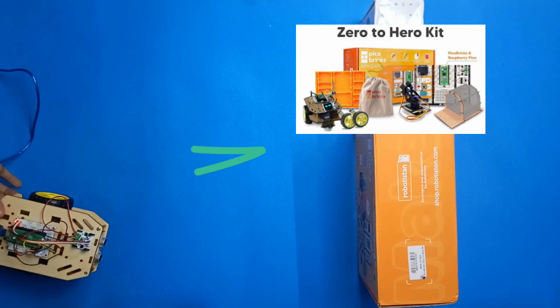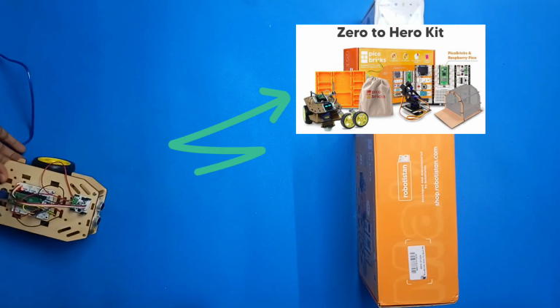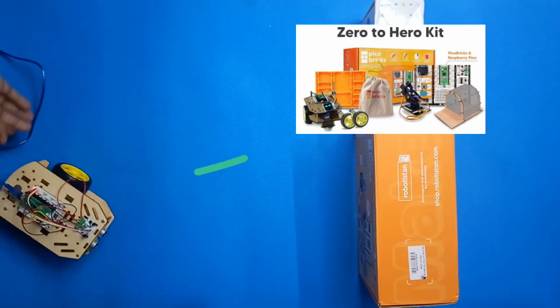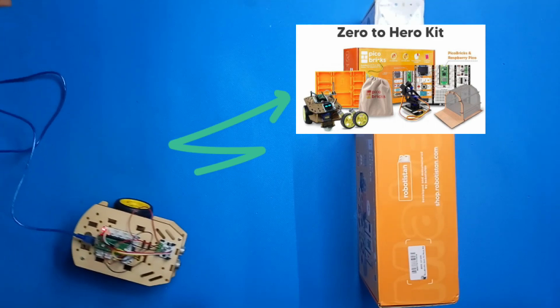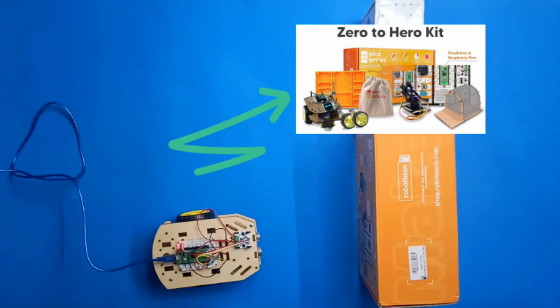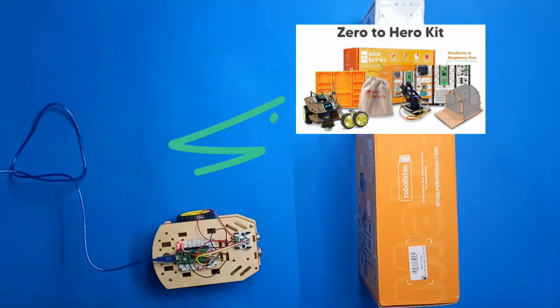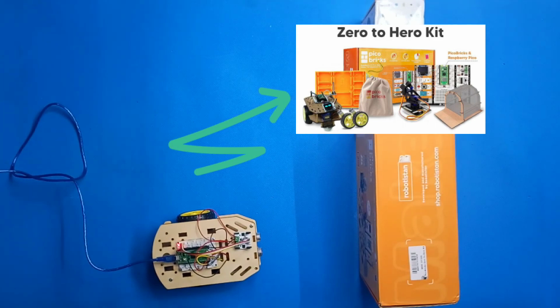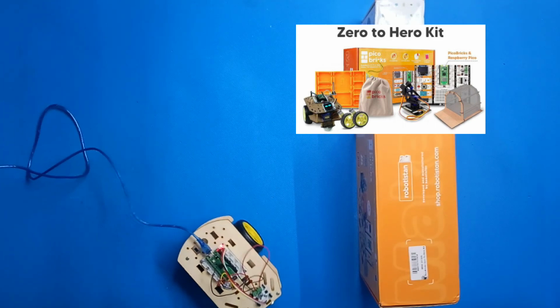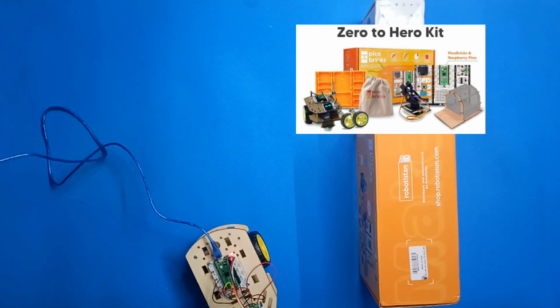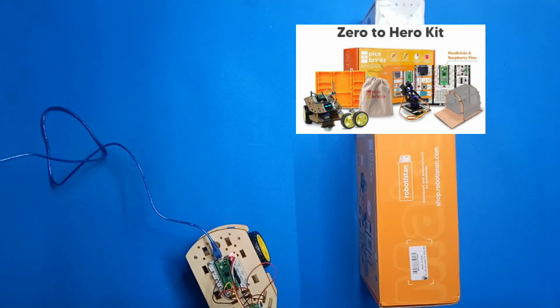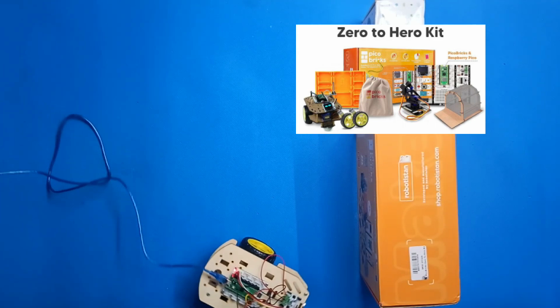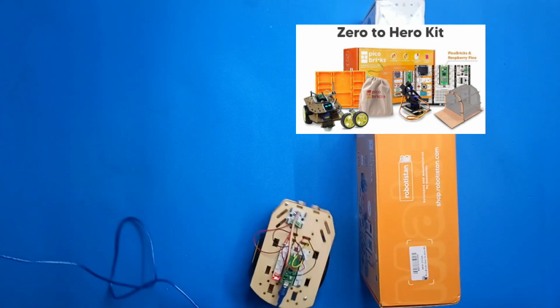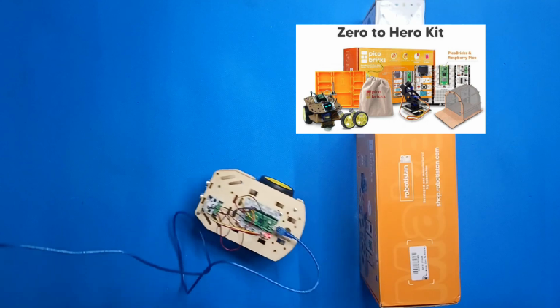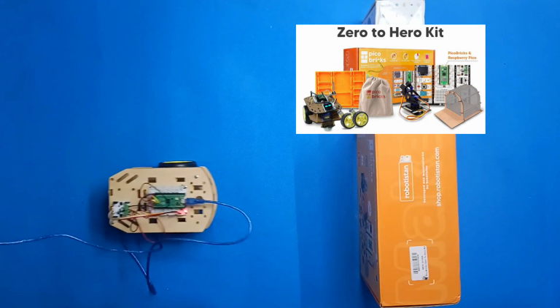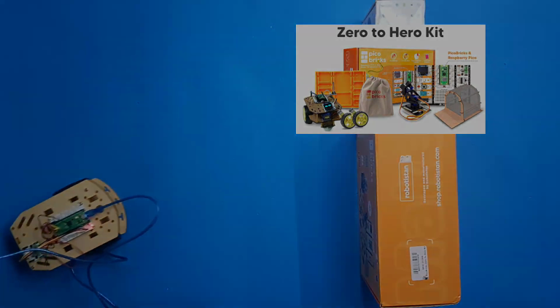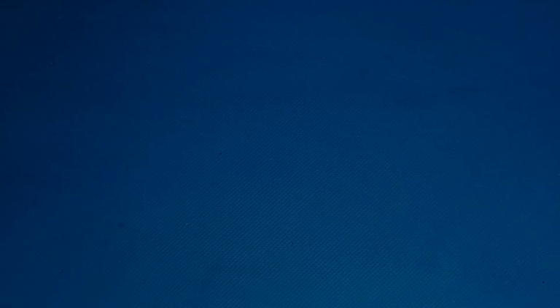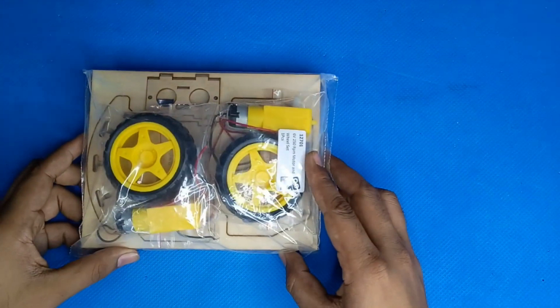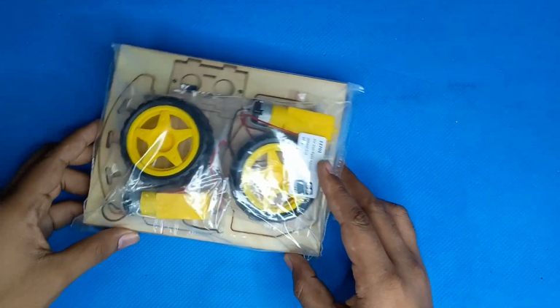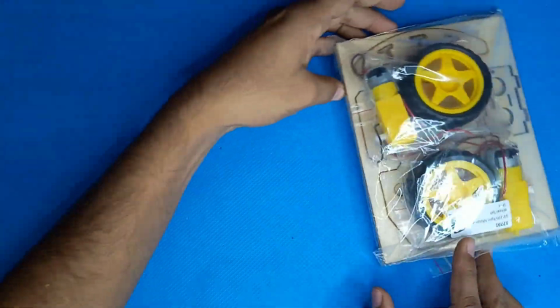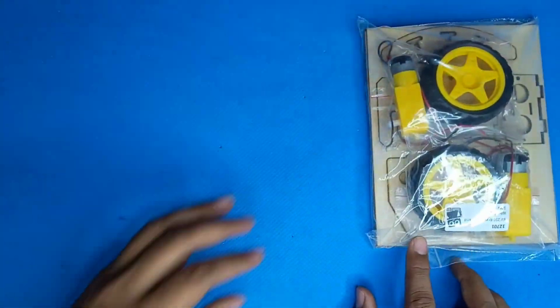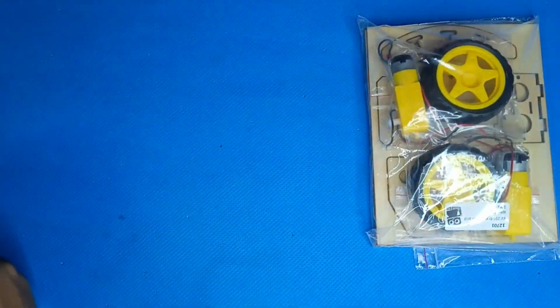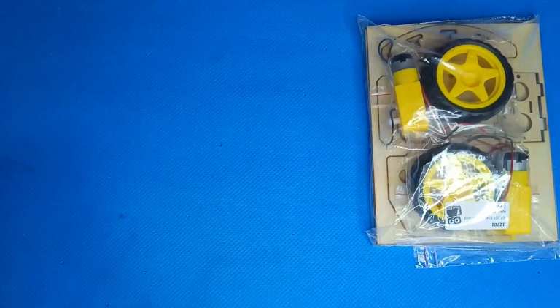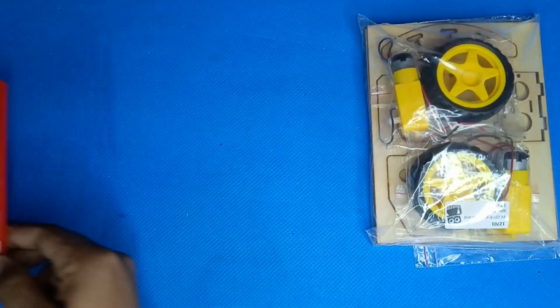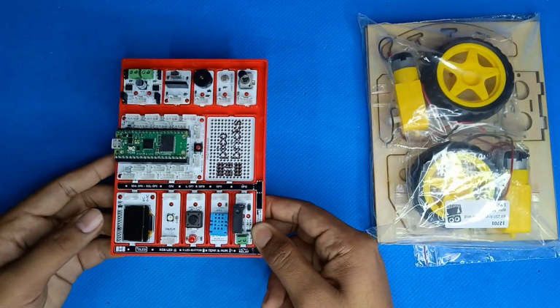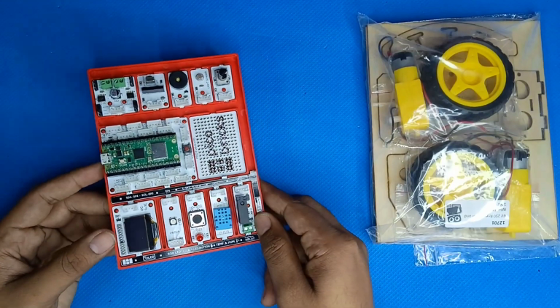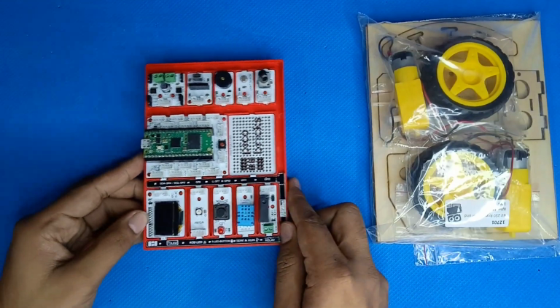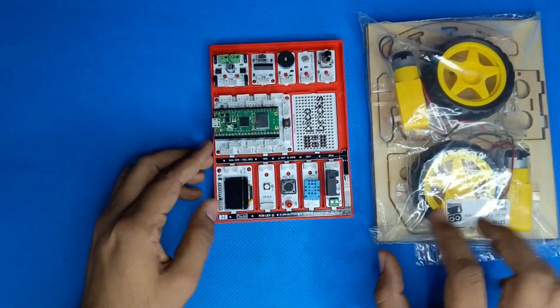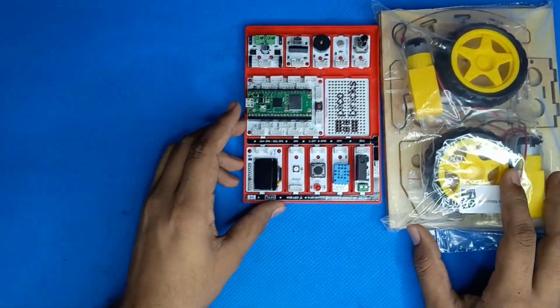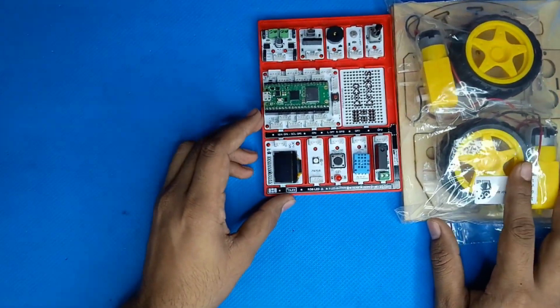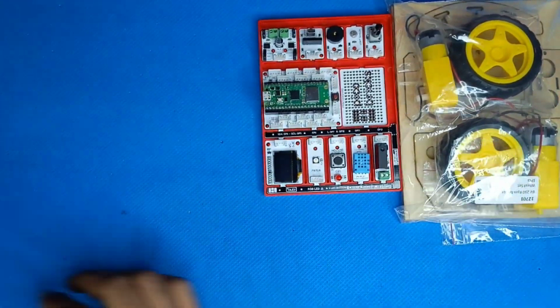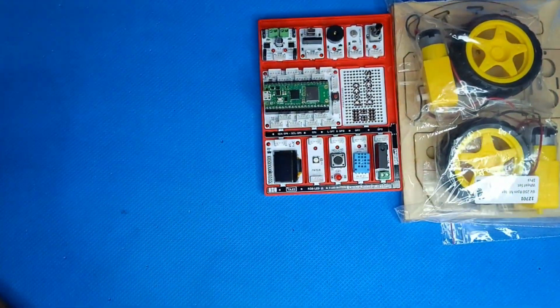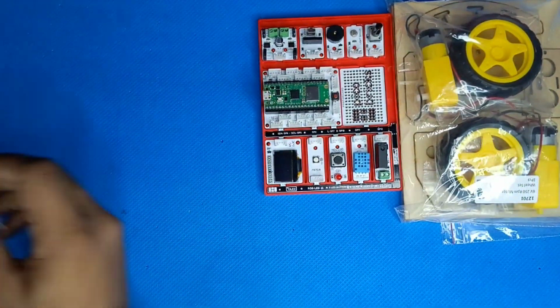Hello everyone. In this video I will be creating an obstacles avoiding car with Pico Bricks Zero to Hero Kit. The buying link of this kit I have given in the description, and the PDF which I have used in this video, that also I have given in the description, so you can download it from there.